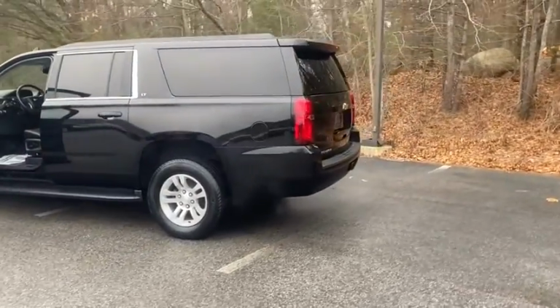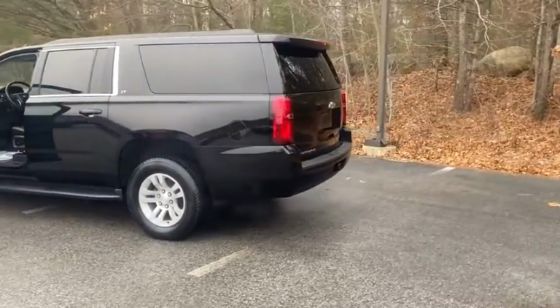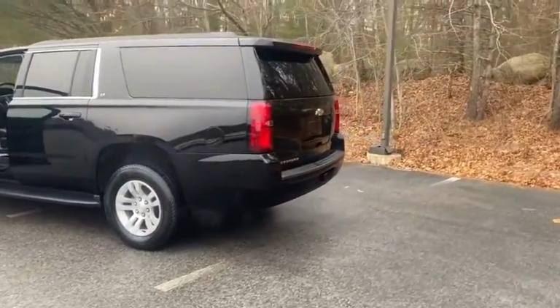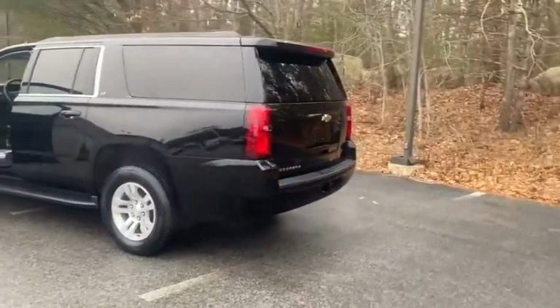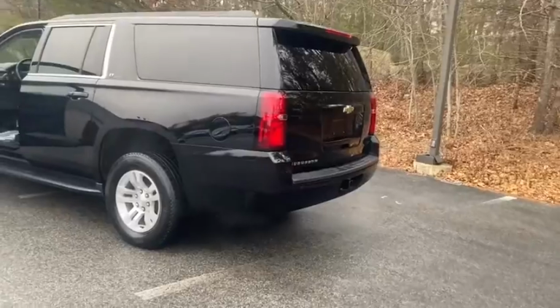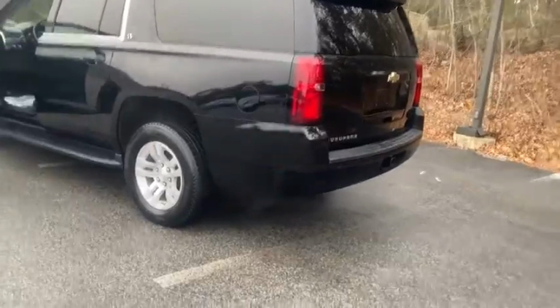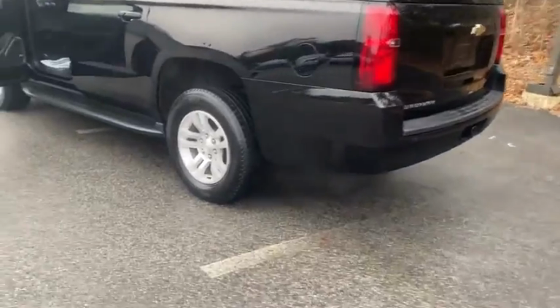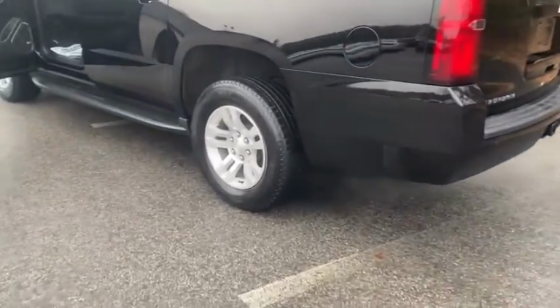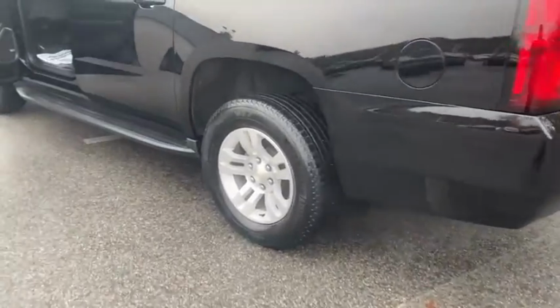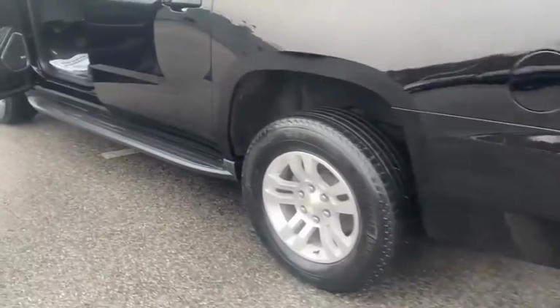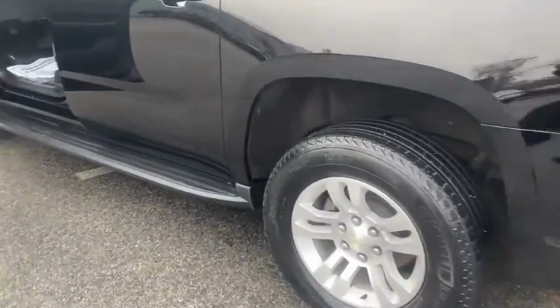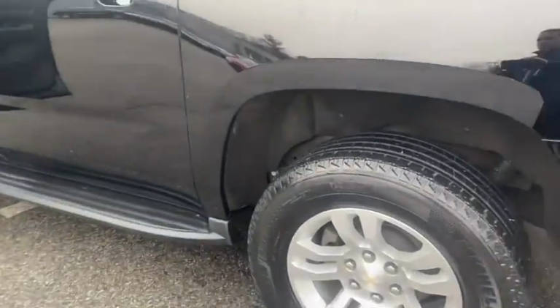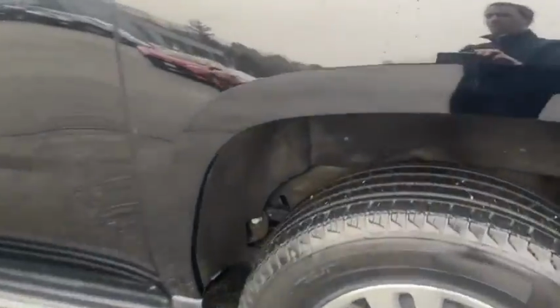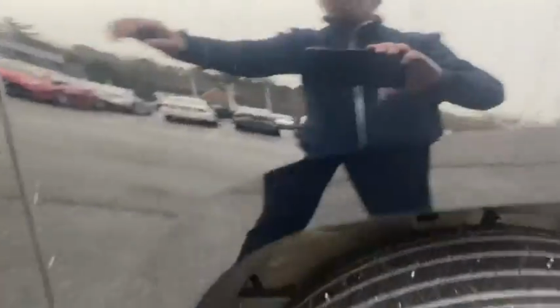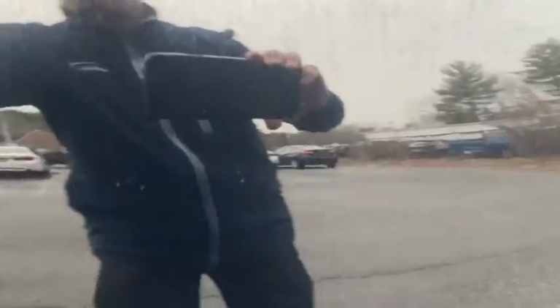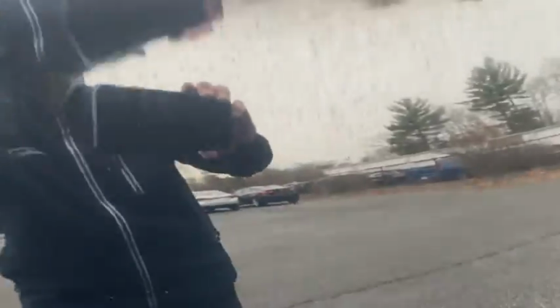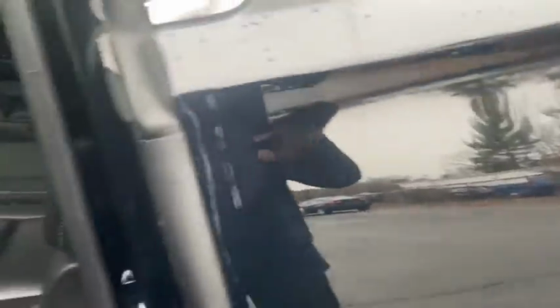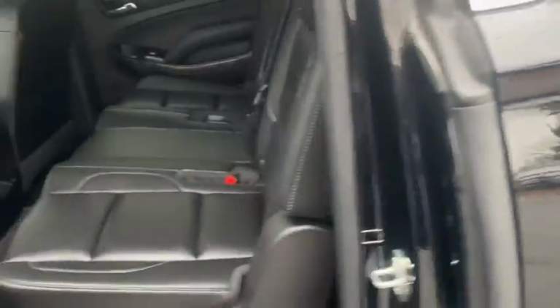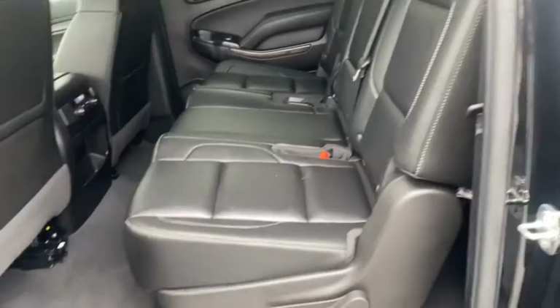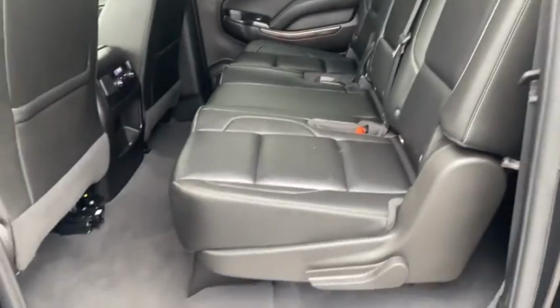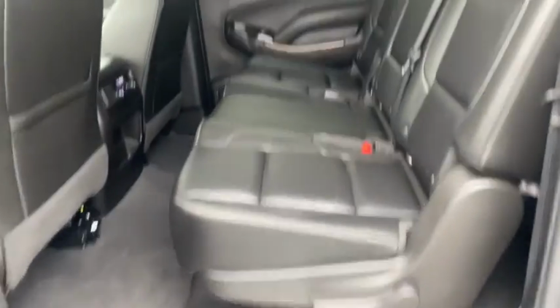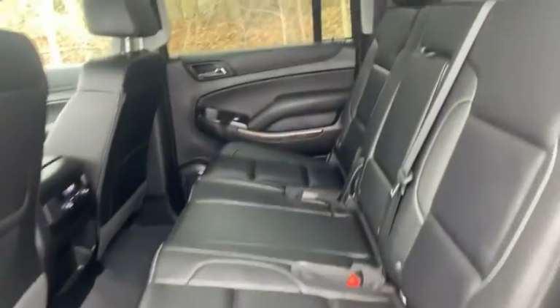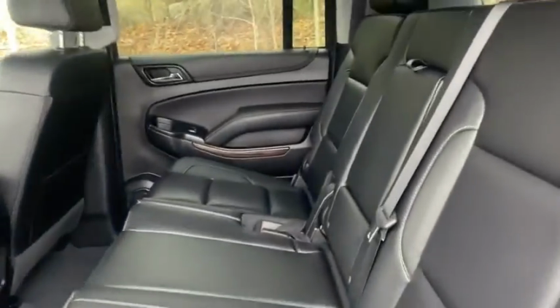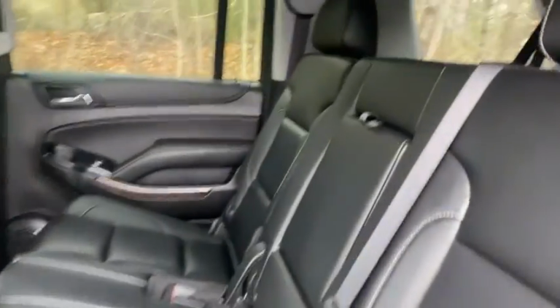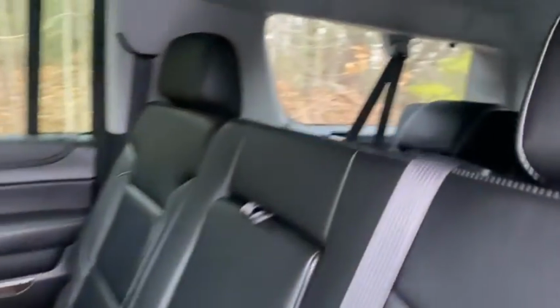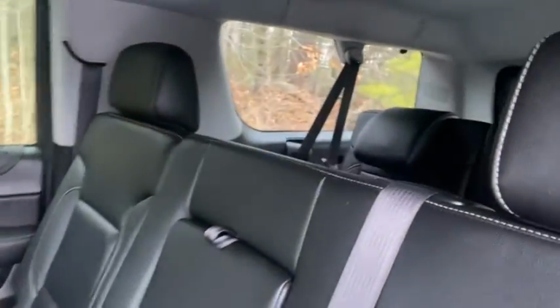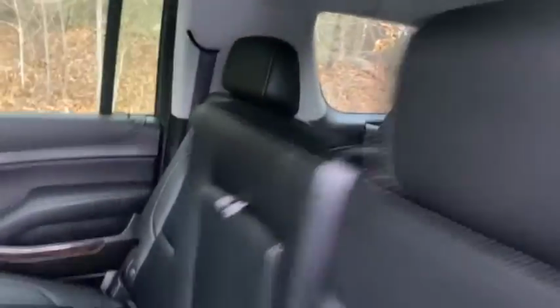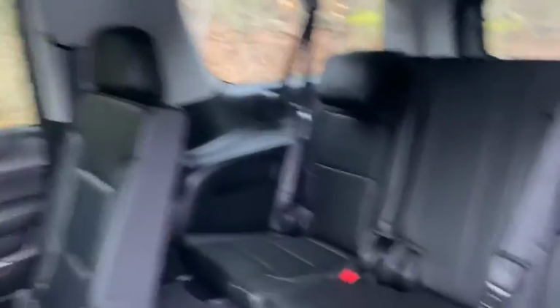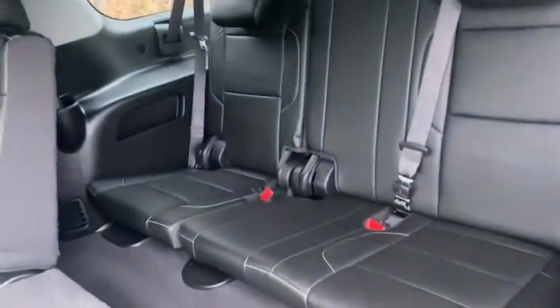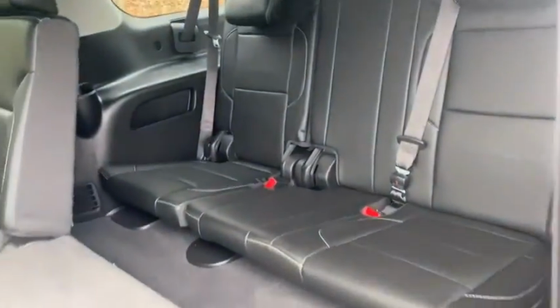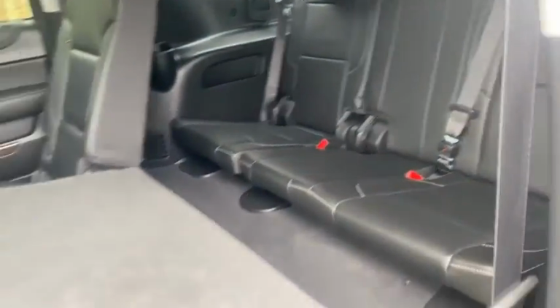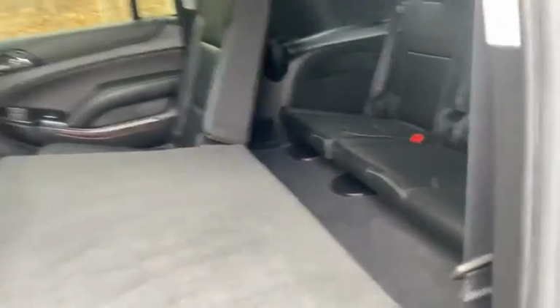Here are some of this vehicle's great options: running boards, keyless entry, navigation system, remote engine start, power passenger seat, four-wheel drive, backup camera, and third-row seat.